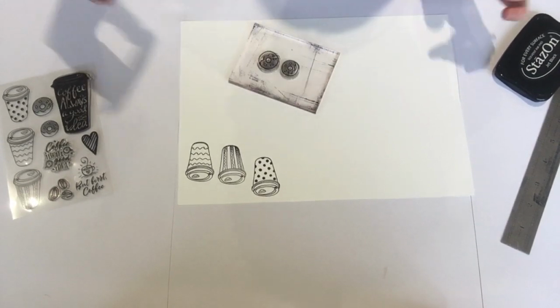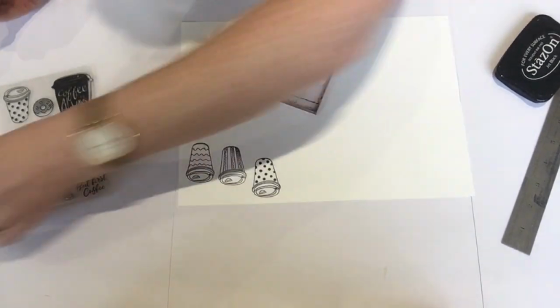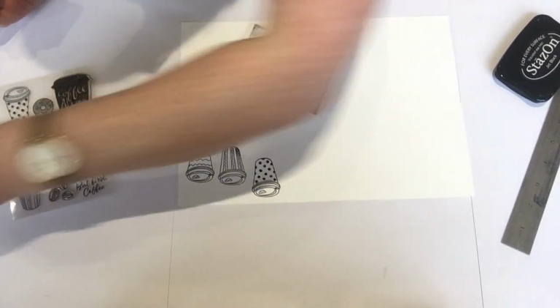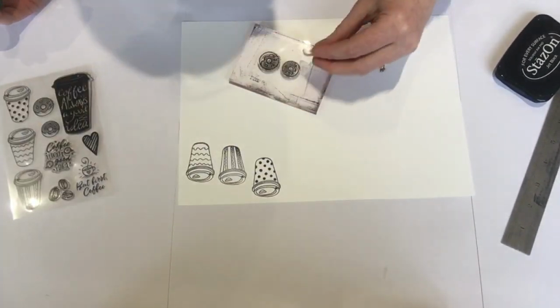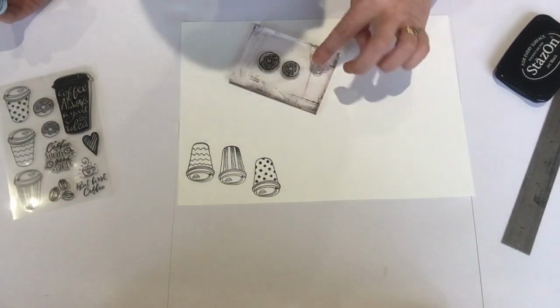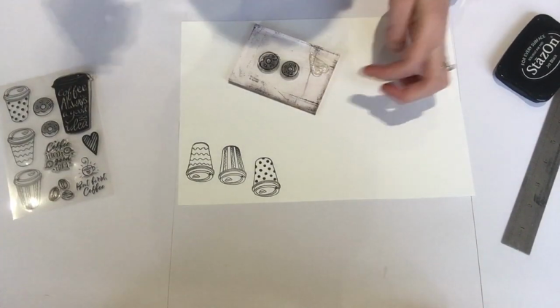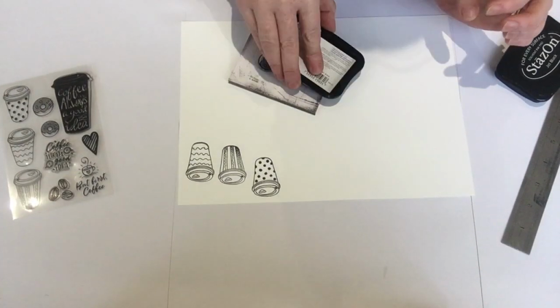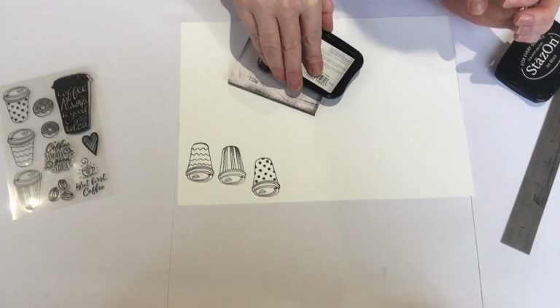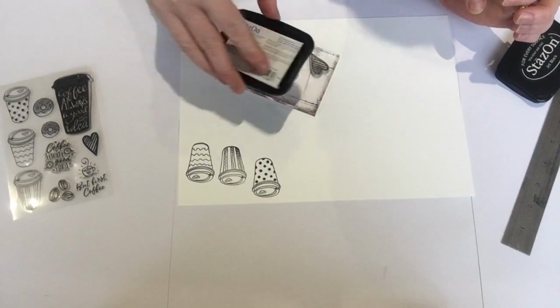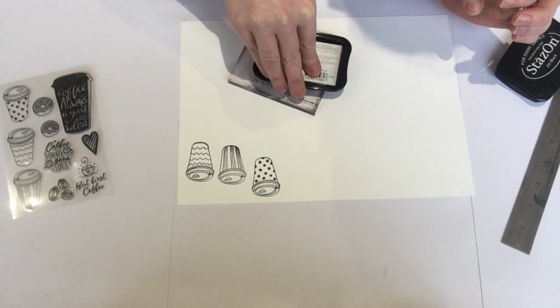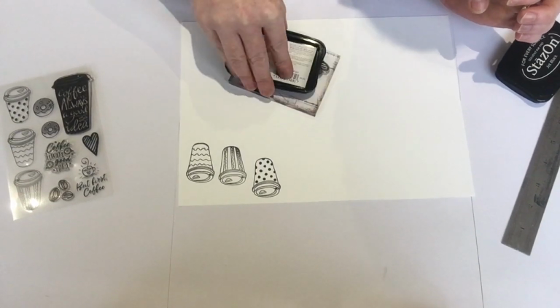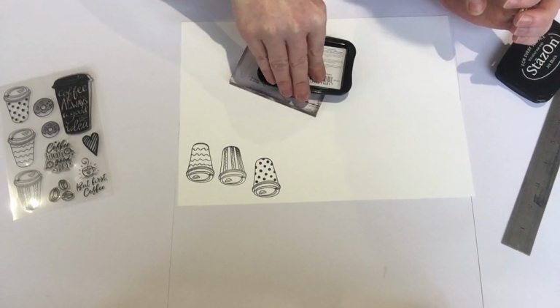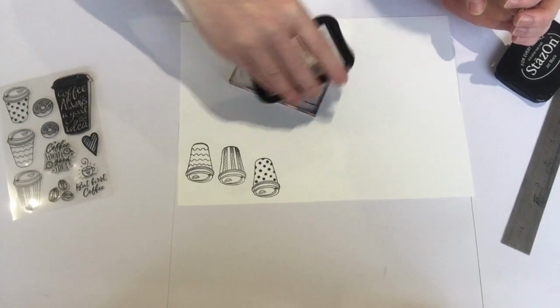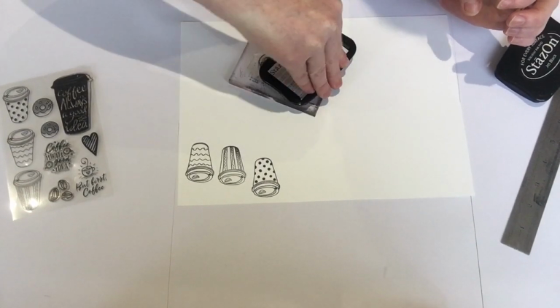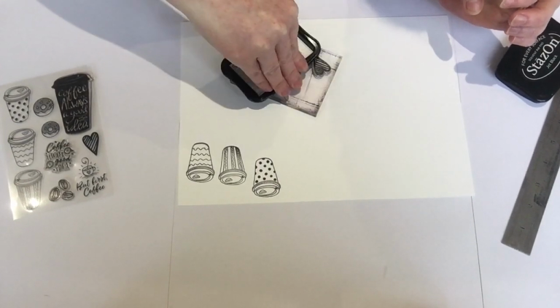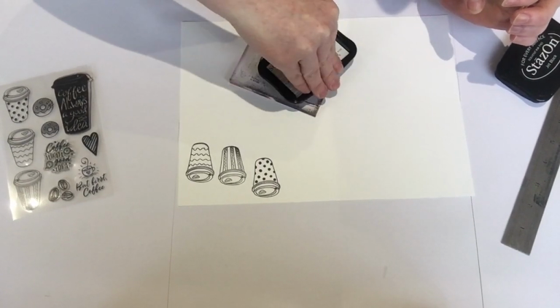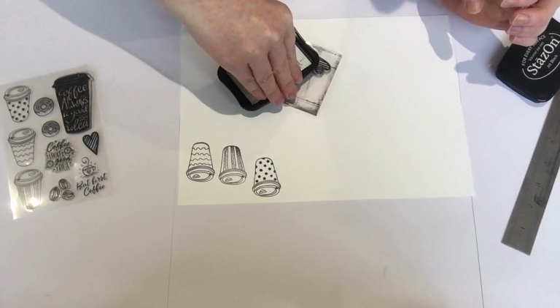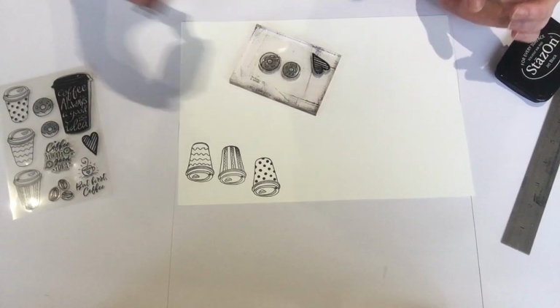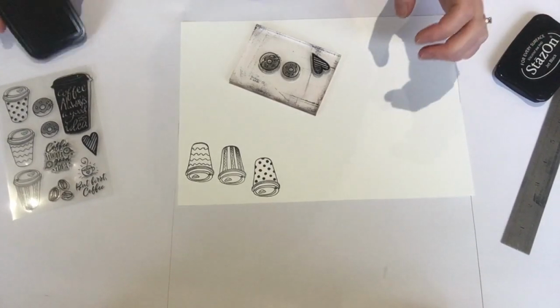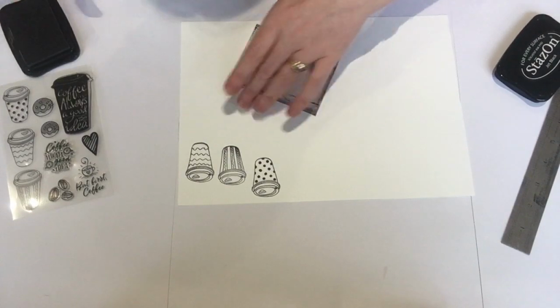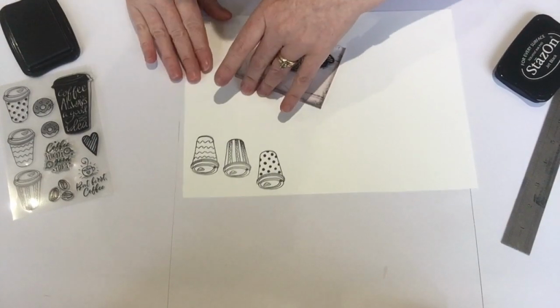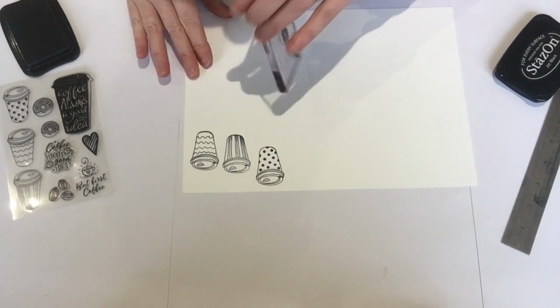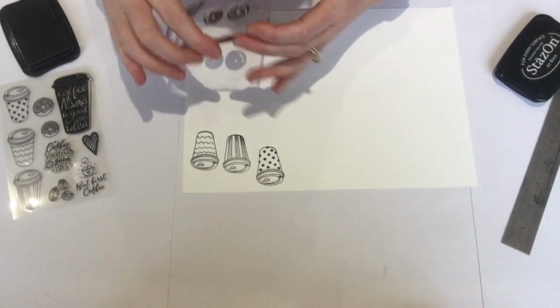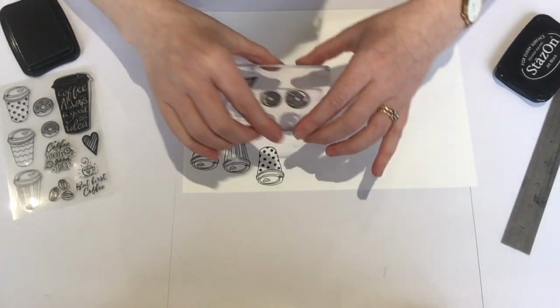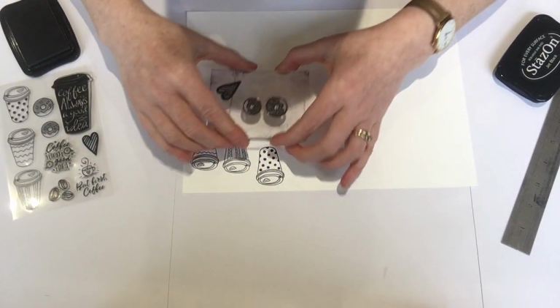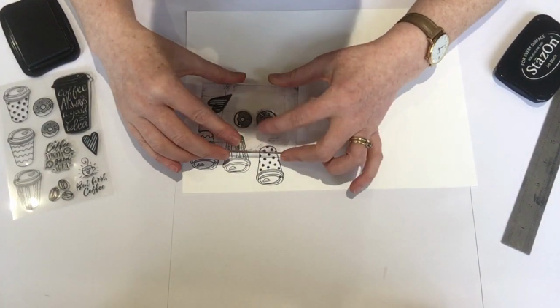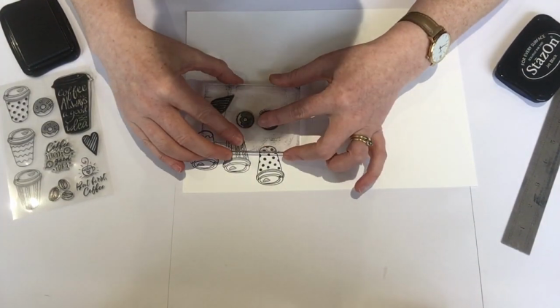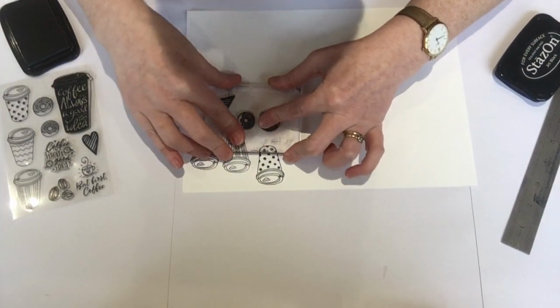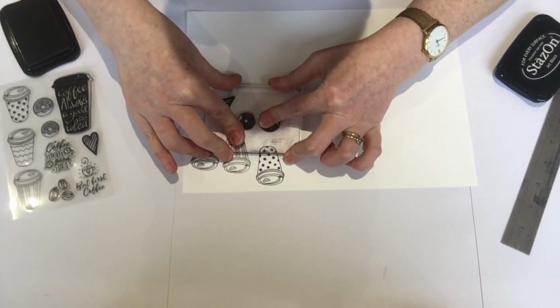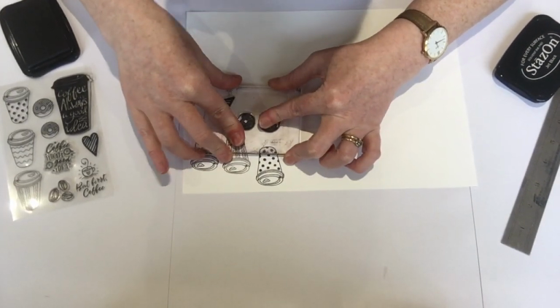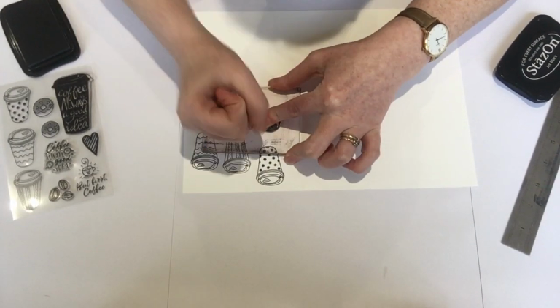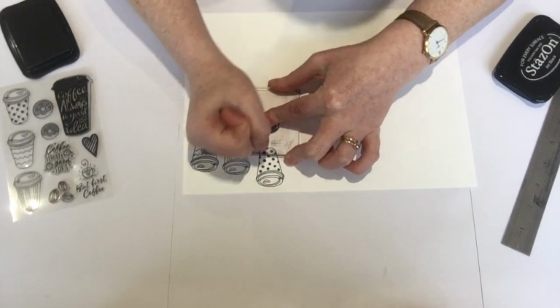And it comes with a little heart too, let's do one of them and show you that one. And I'll stamp them out.